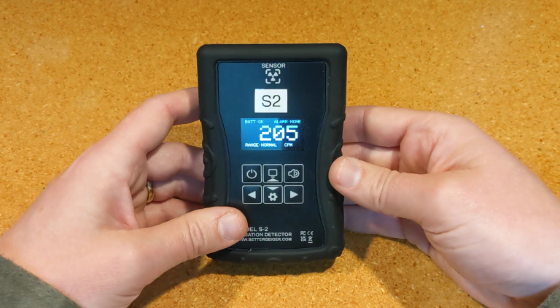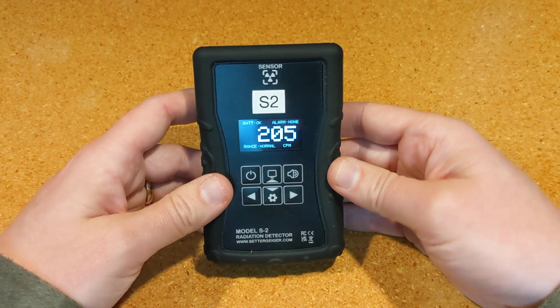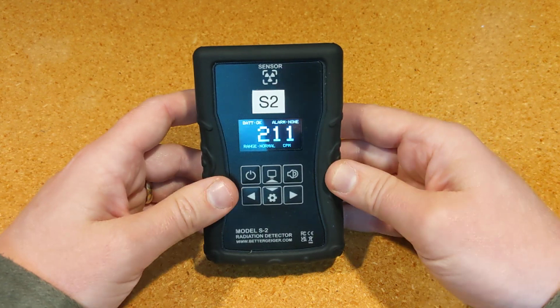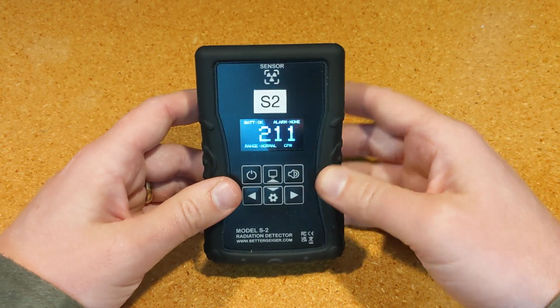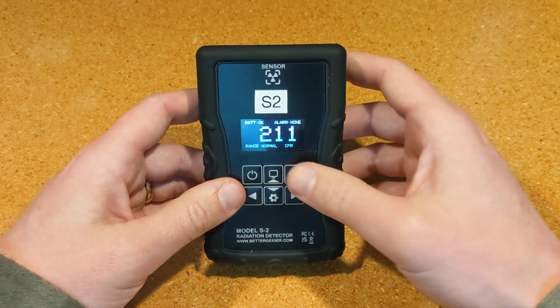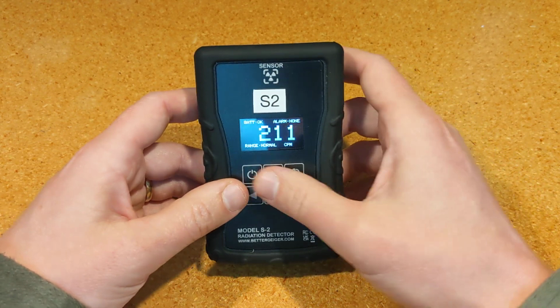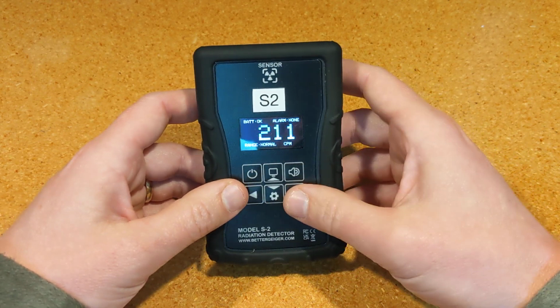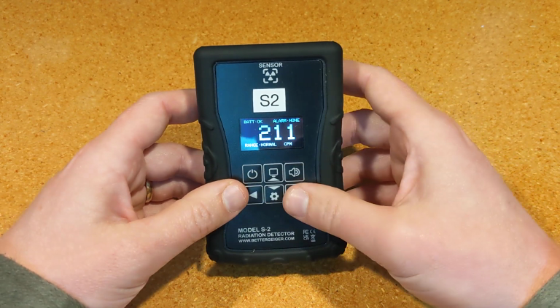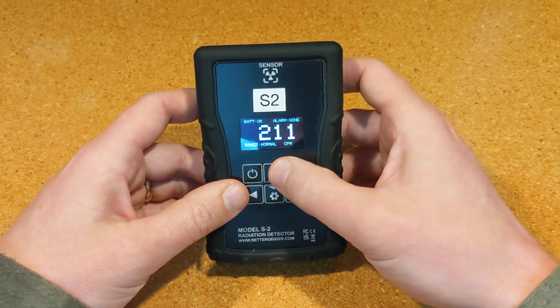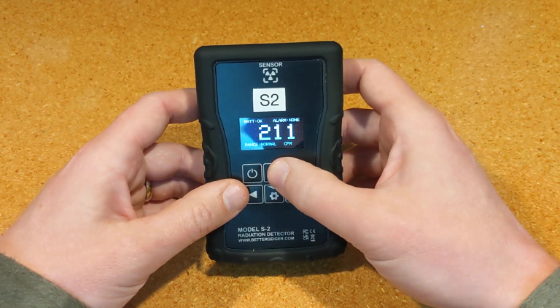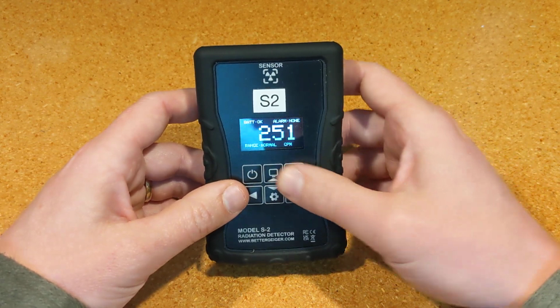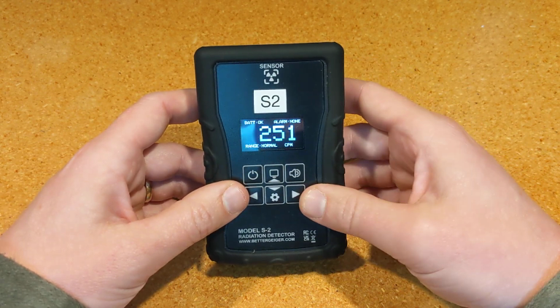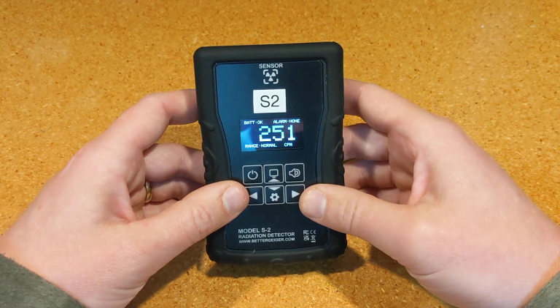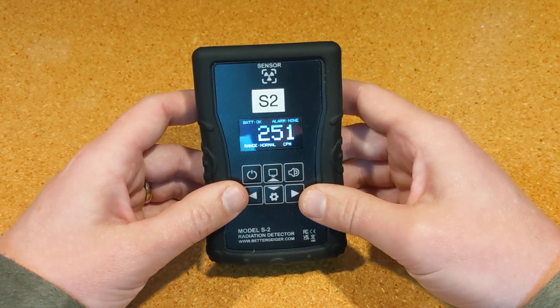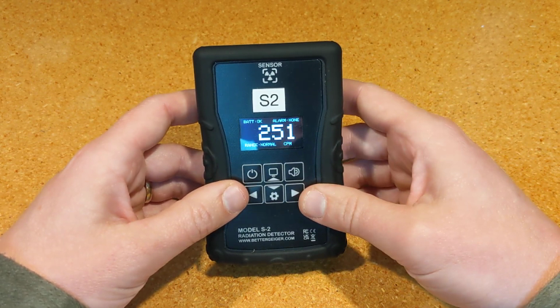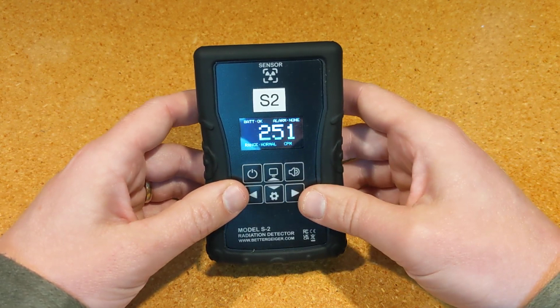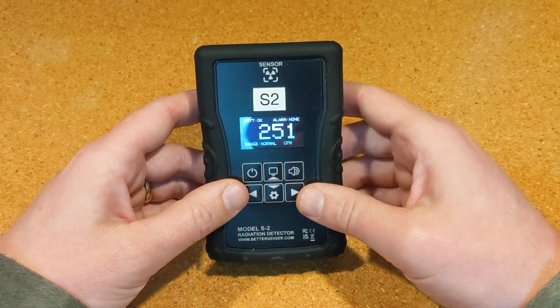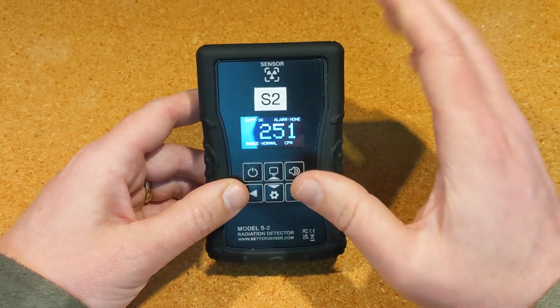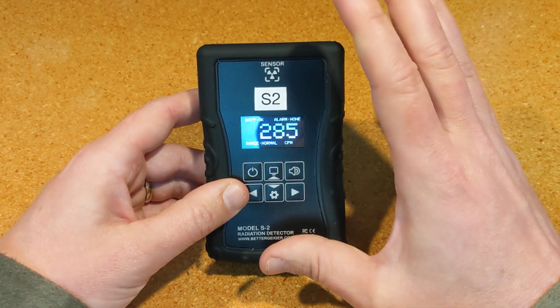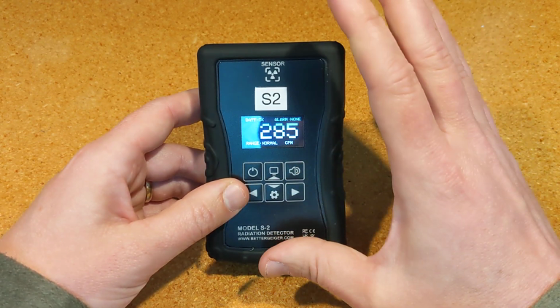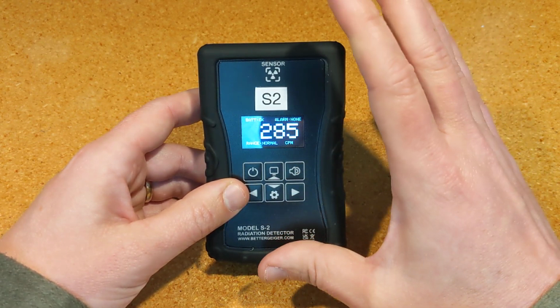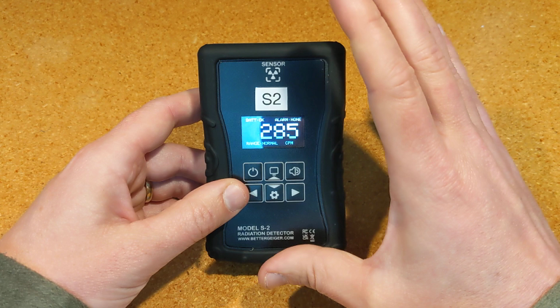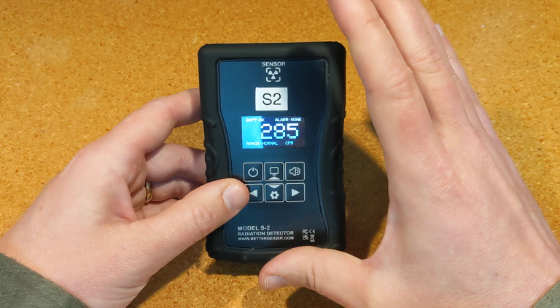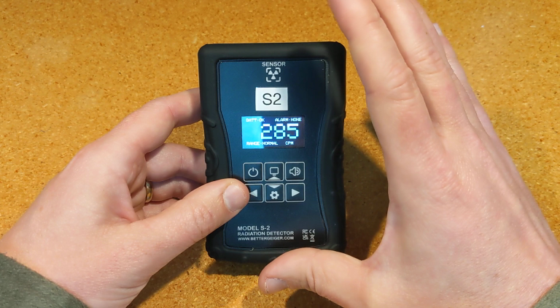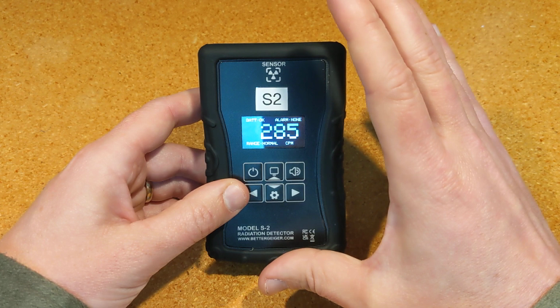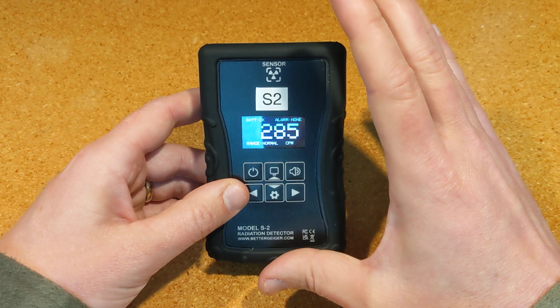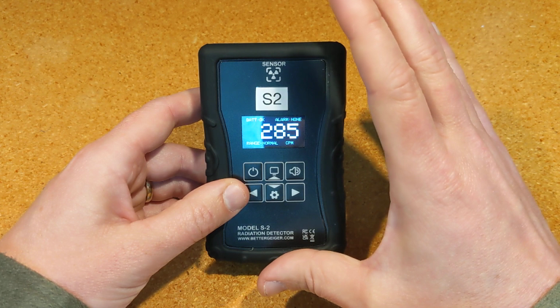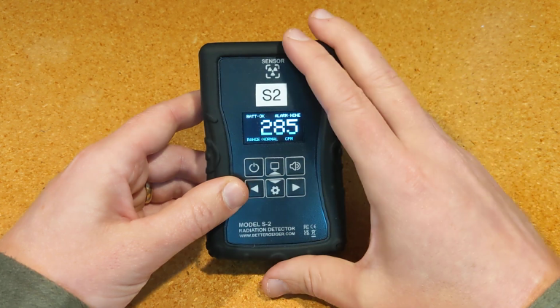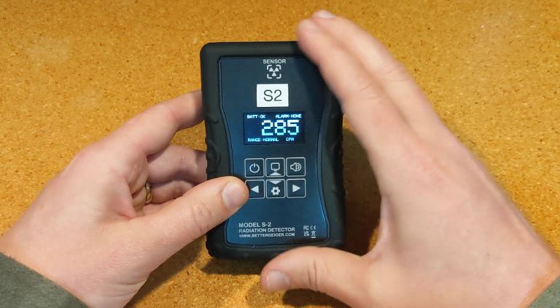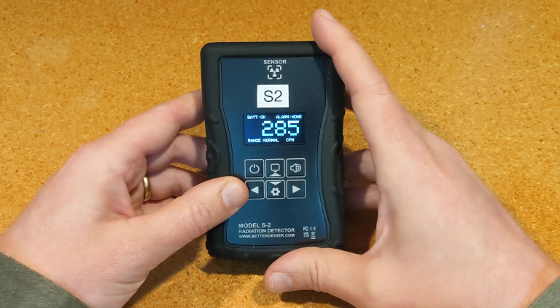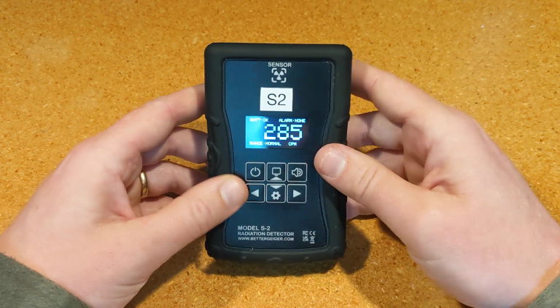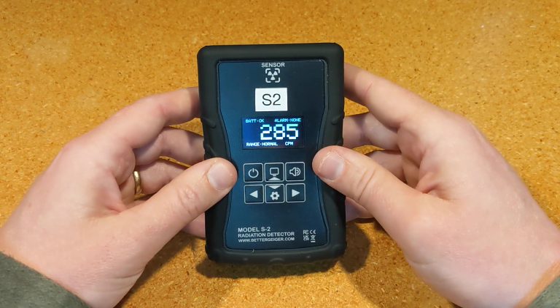It's meant to be very simple — AA batteries, simple buttons, straightforward, and easy to use. And that's the S2 in a nutshell.